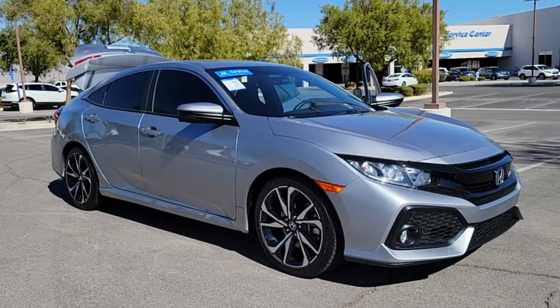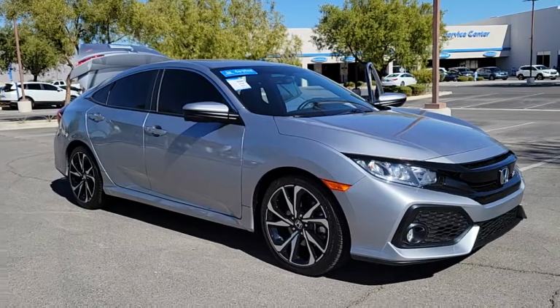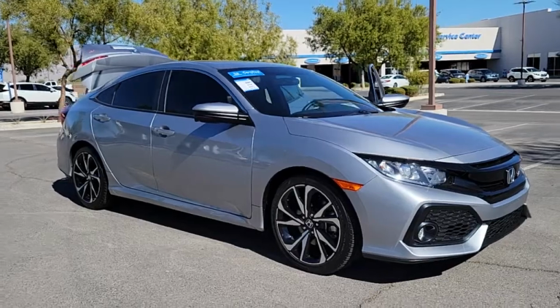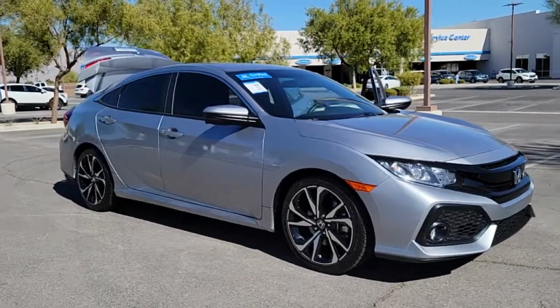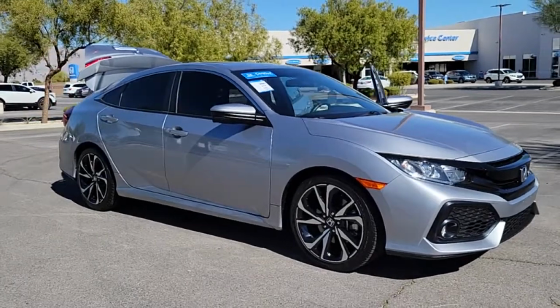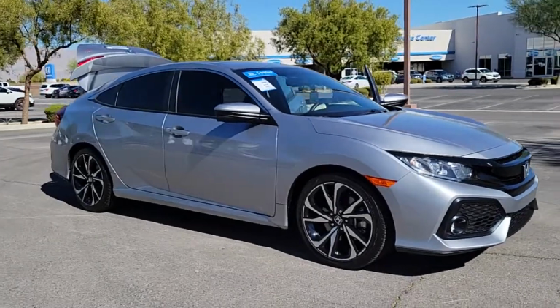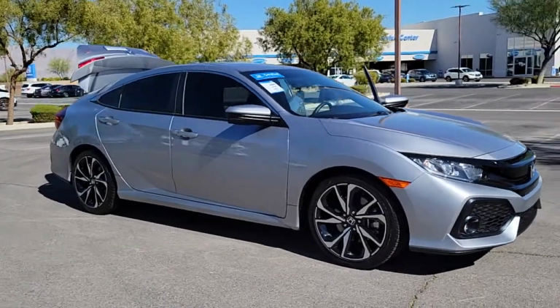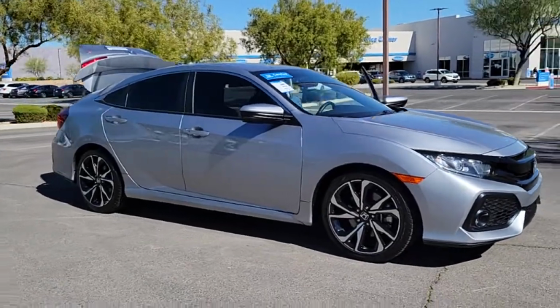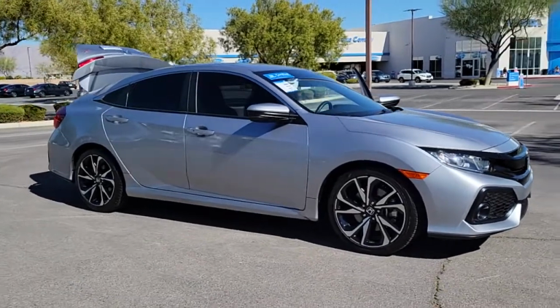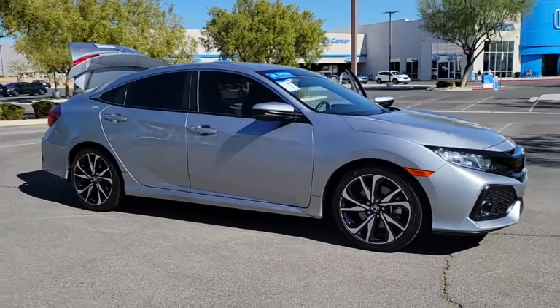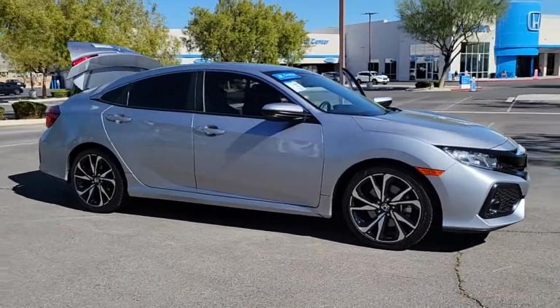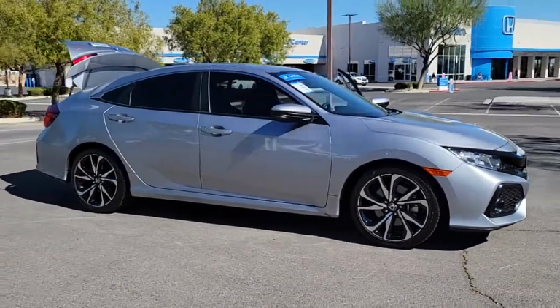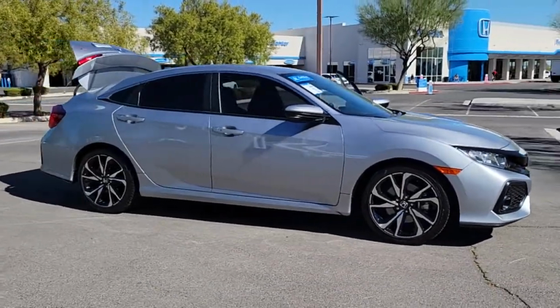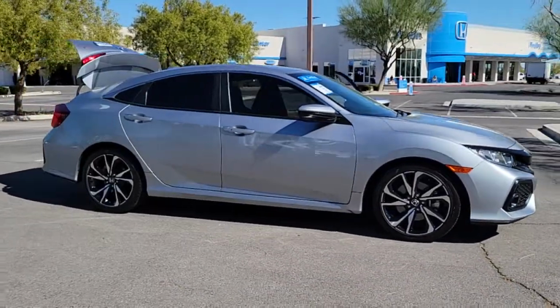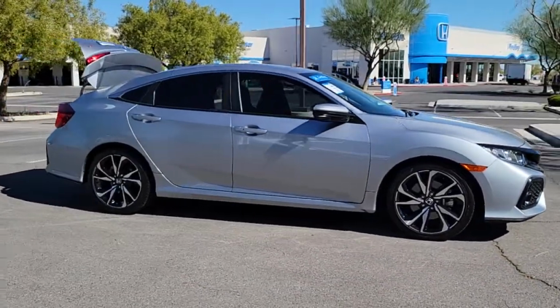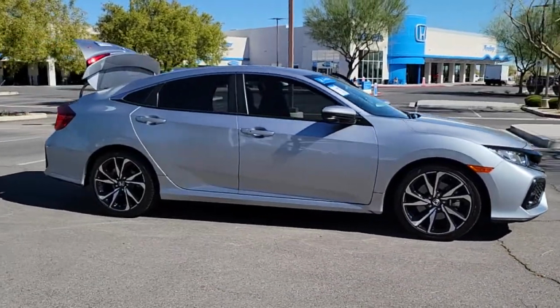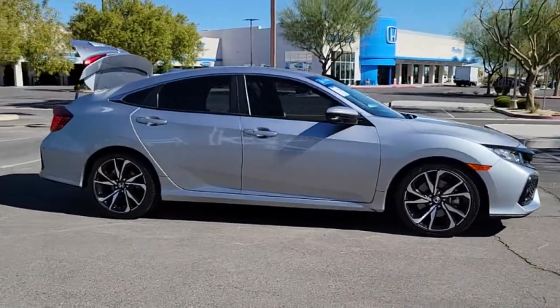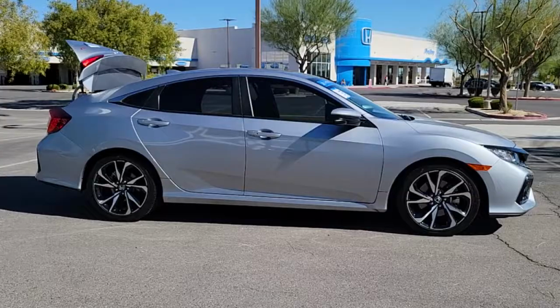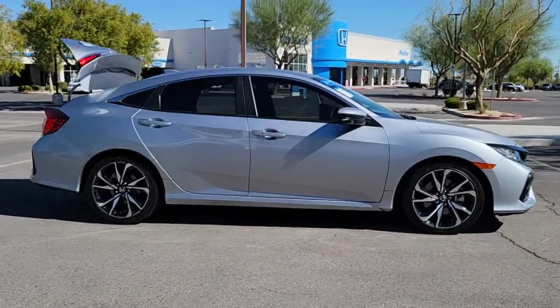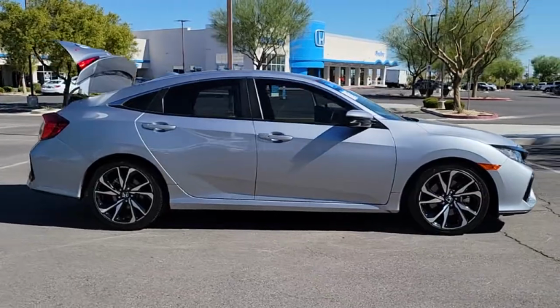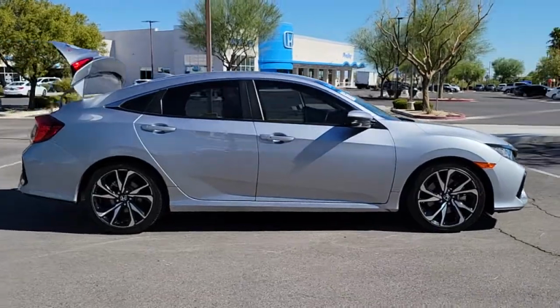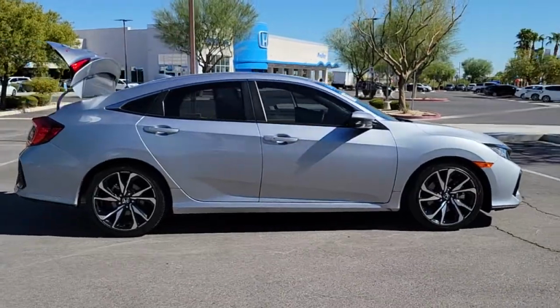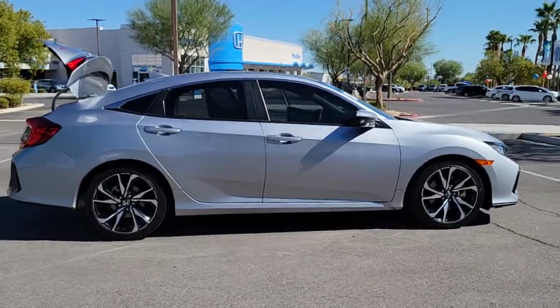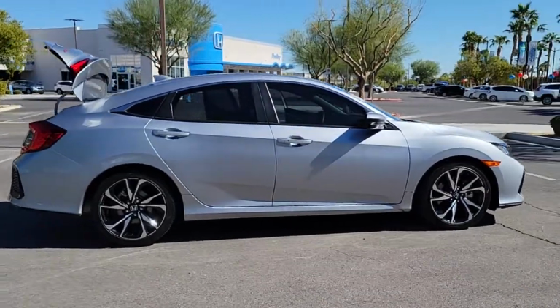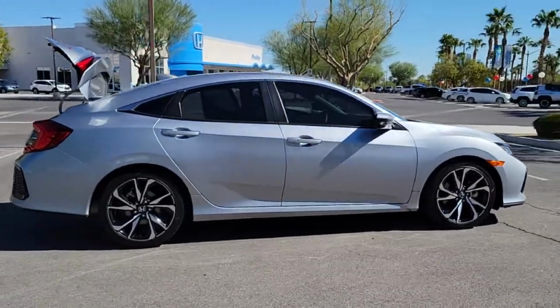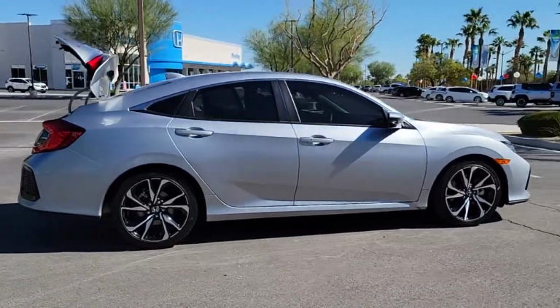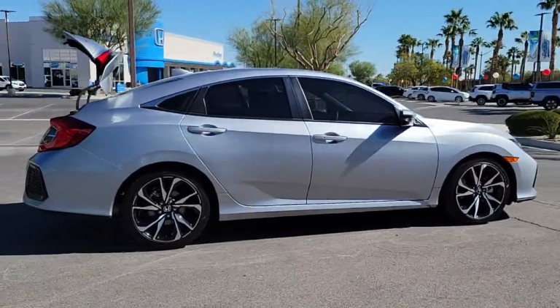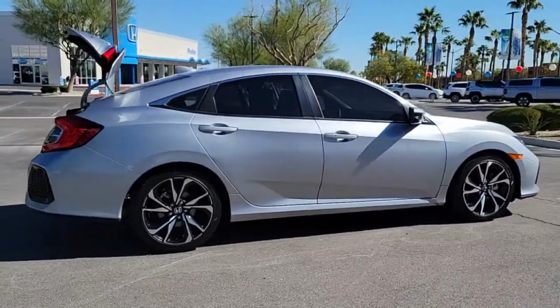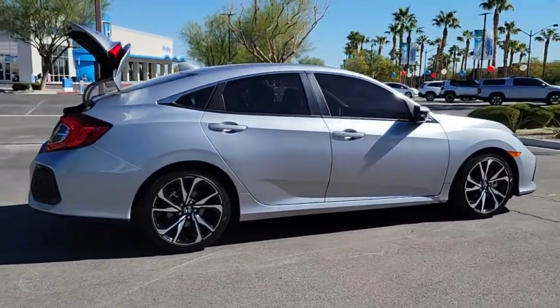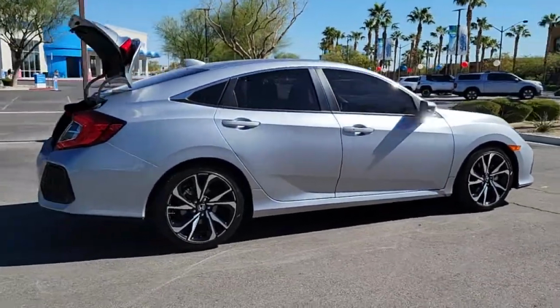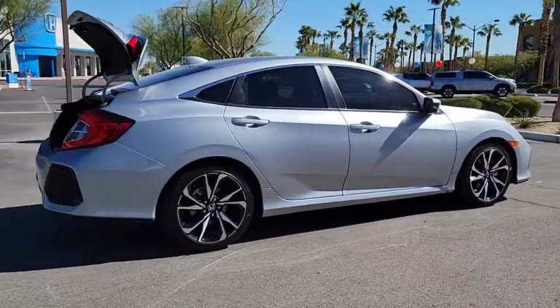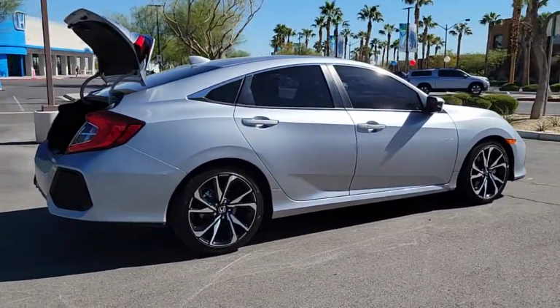Your next car could be the 2018 Honda Civic. With less than 35,000 miles on the odometer, this vehicle provides excellent value.